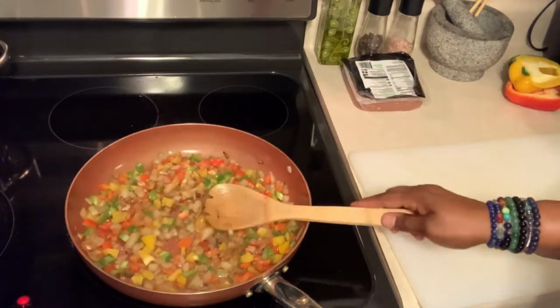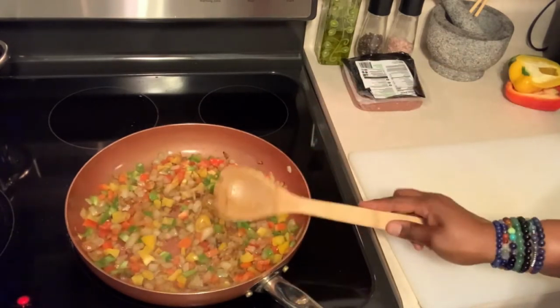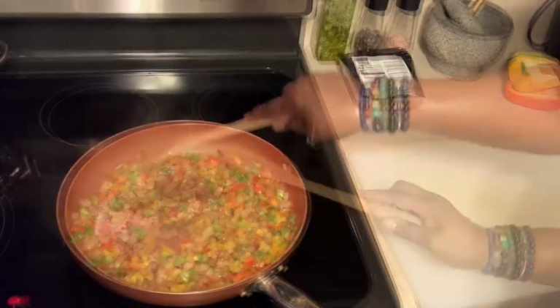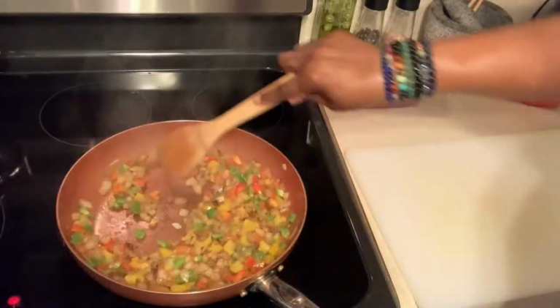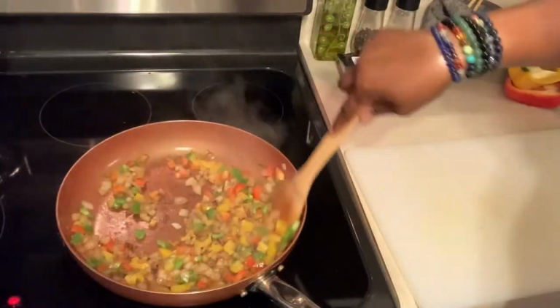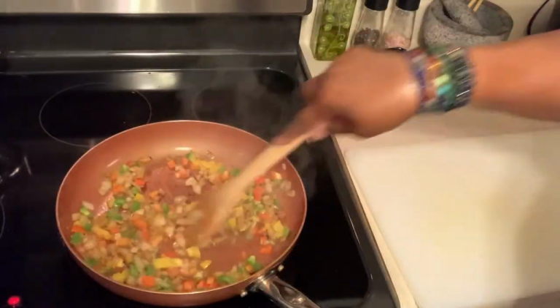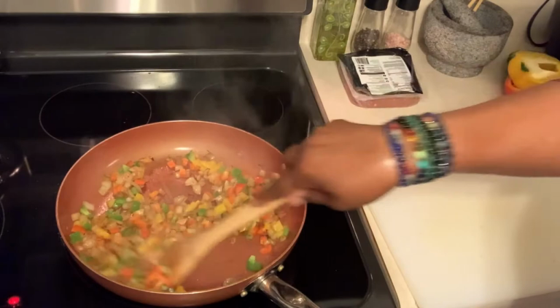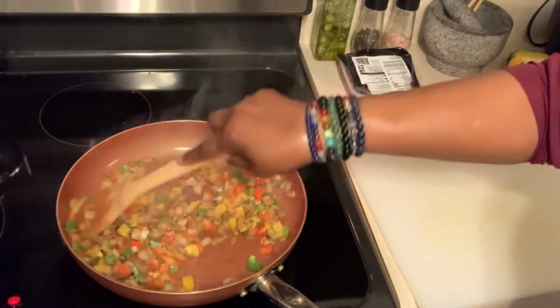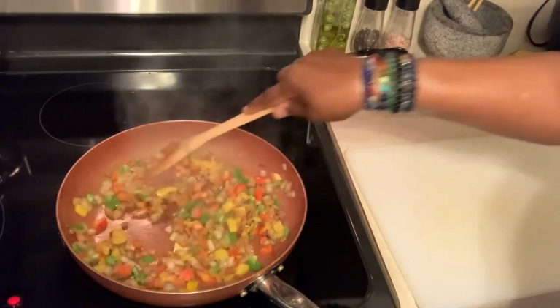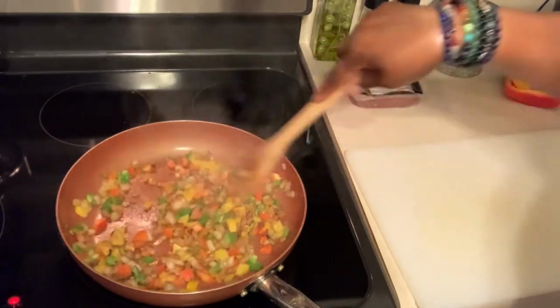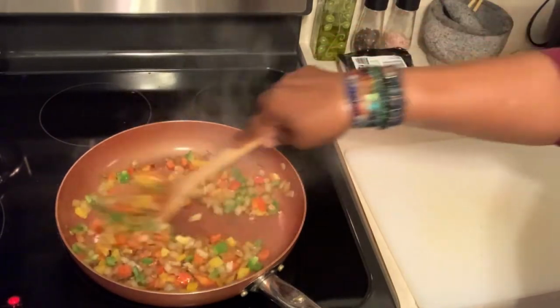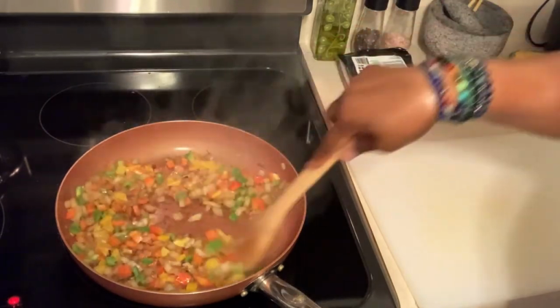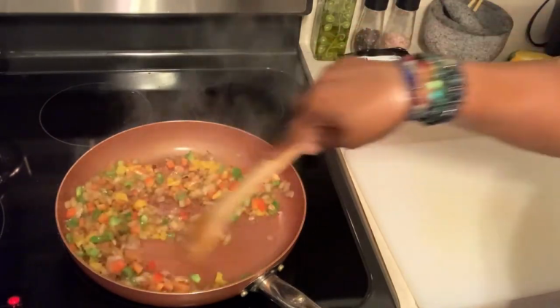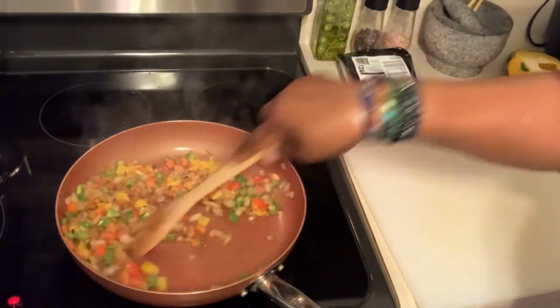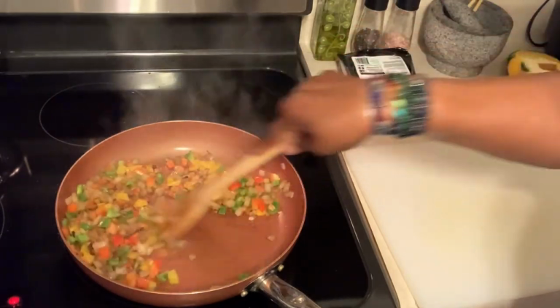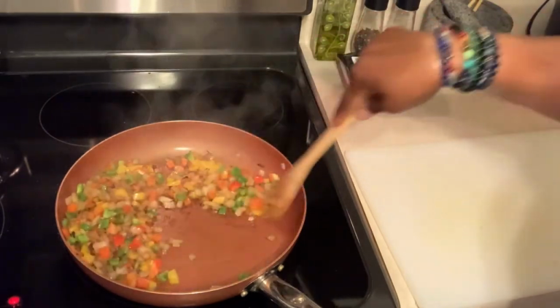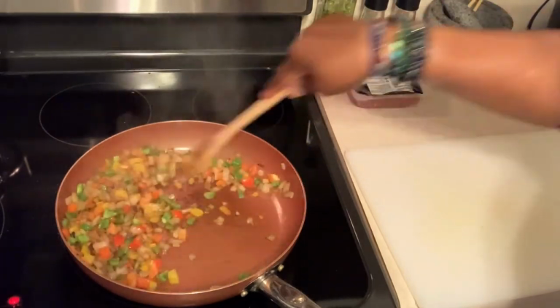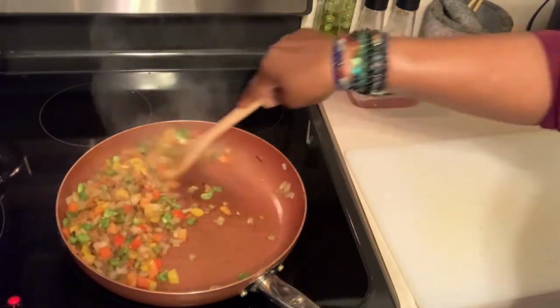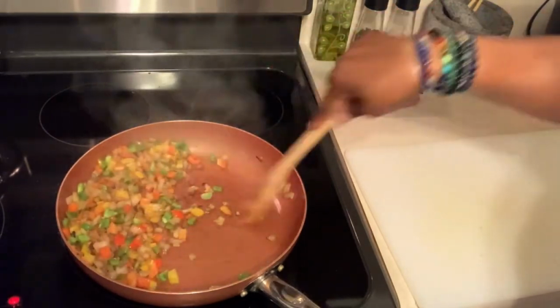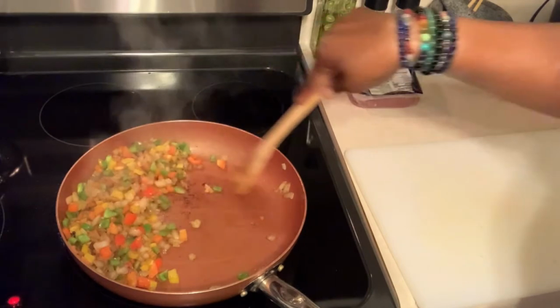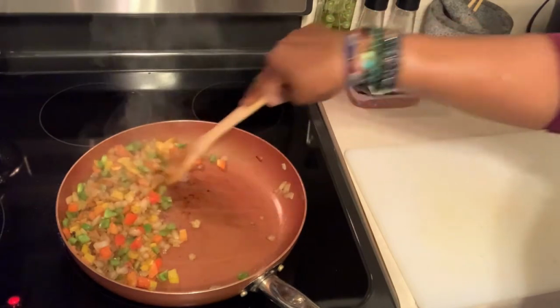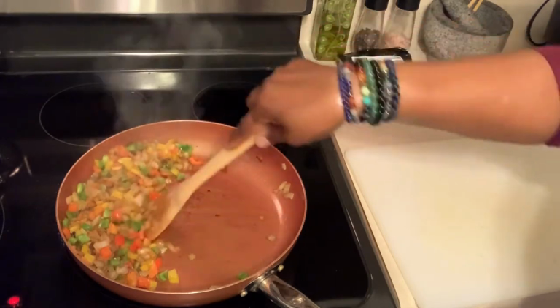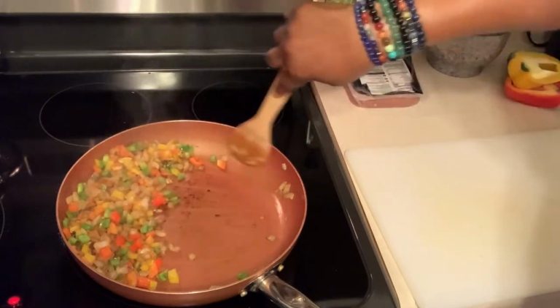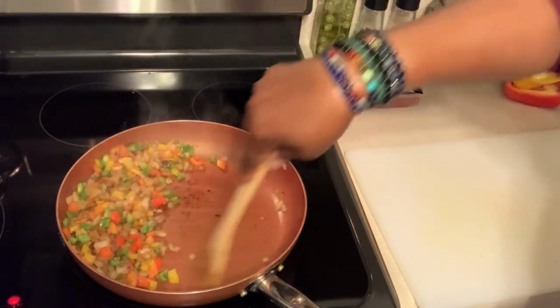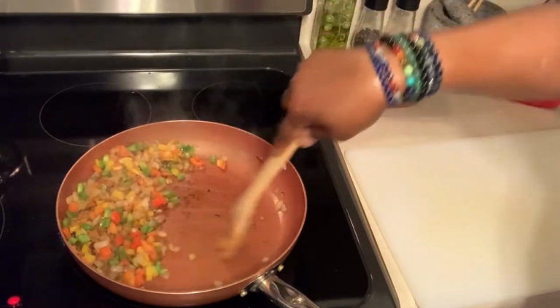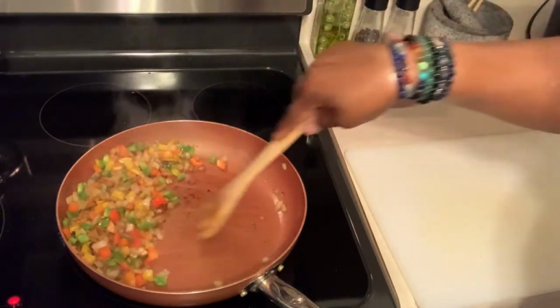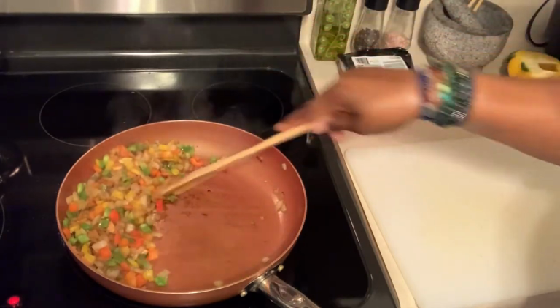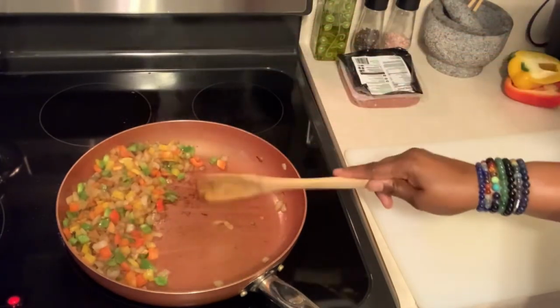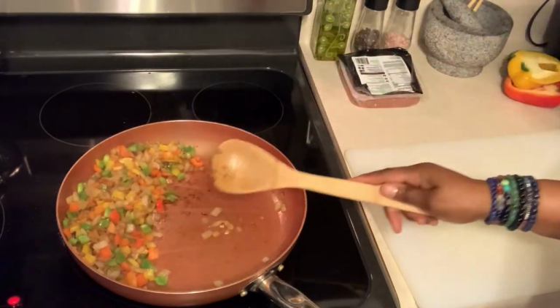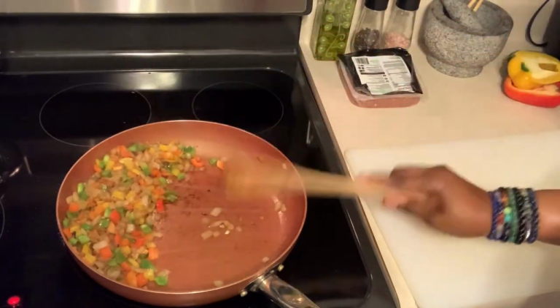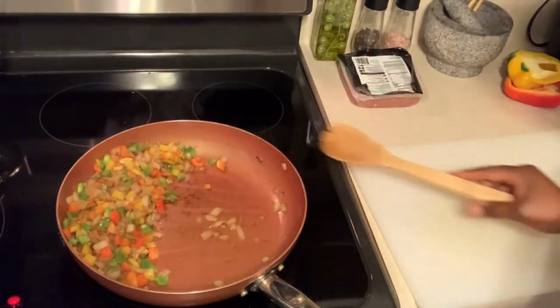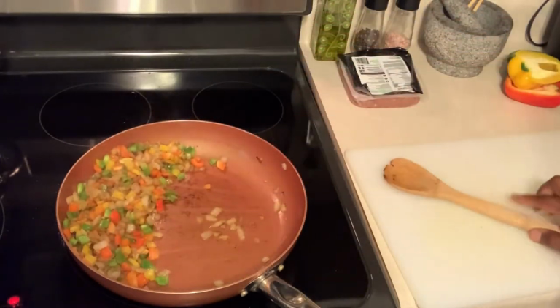I do not like to use too many pans because I like to cut down on cleaning time, so I'm going to move these vegetables over to the side and I'm going to brown my Beyond Meat in the same pan.